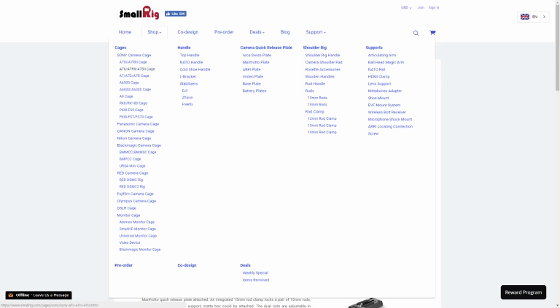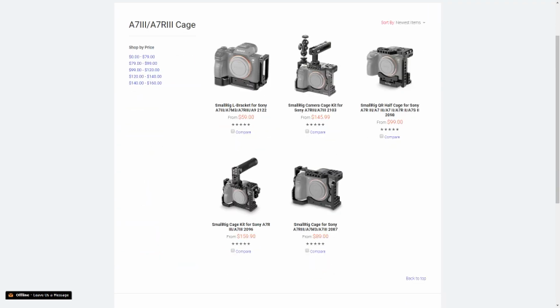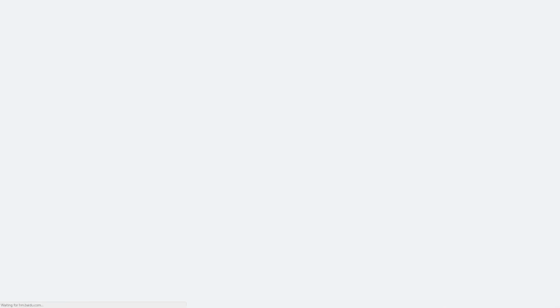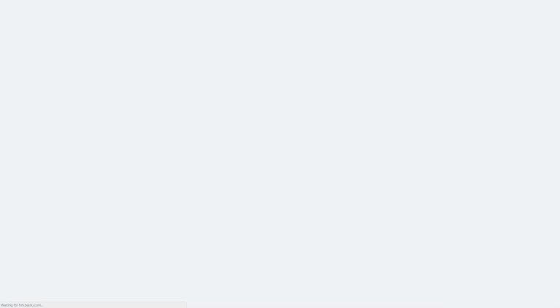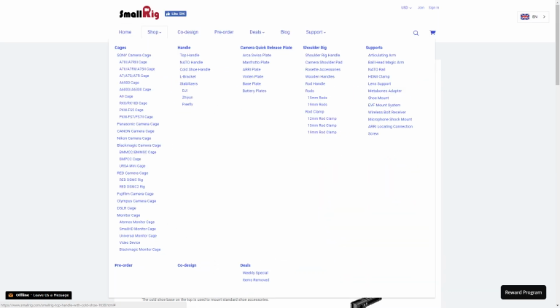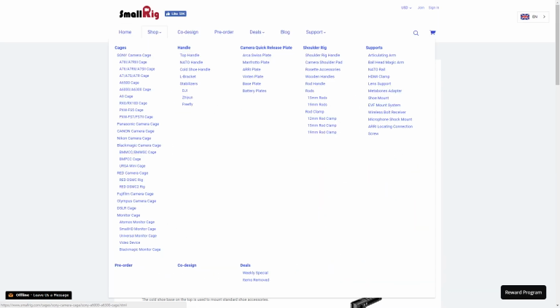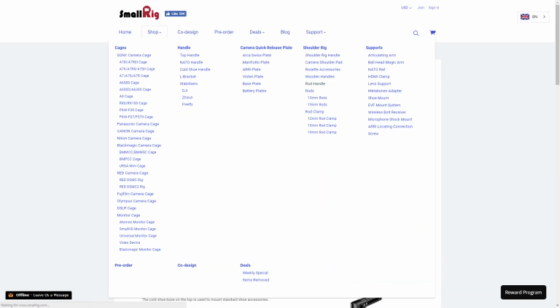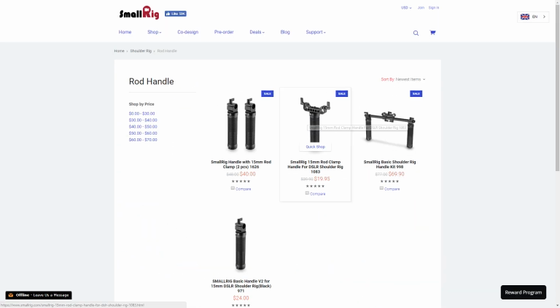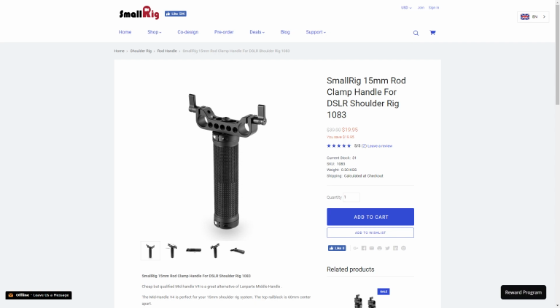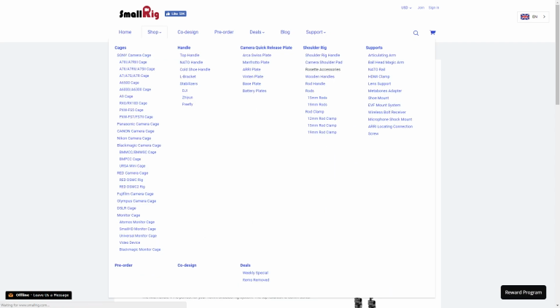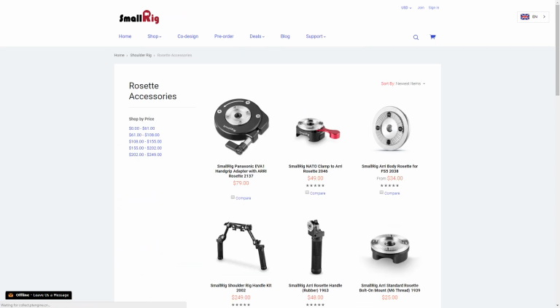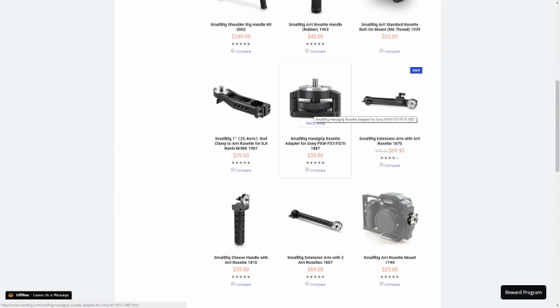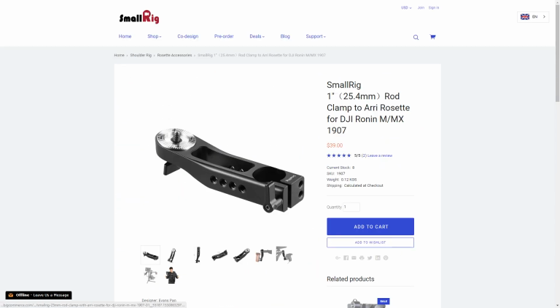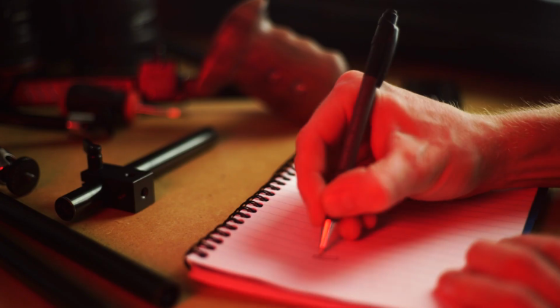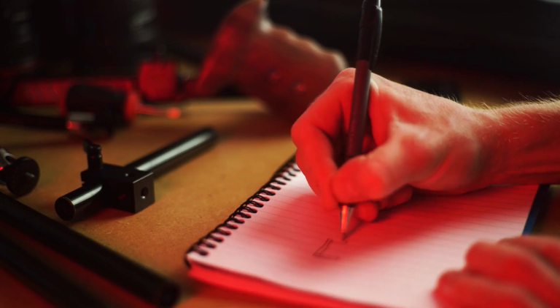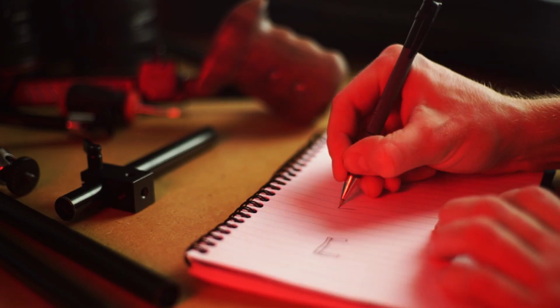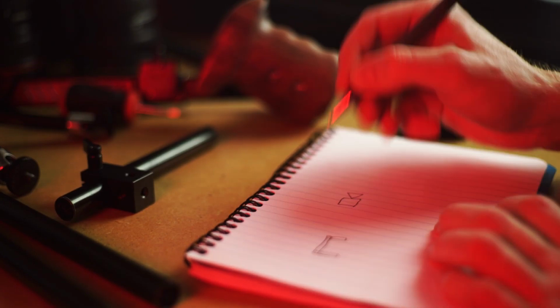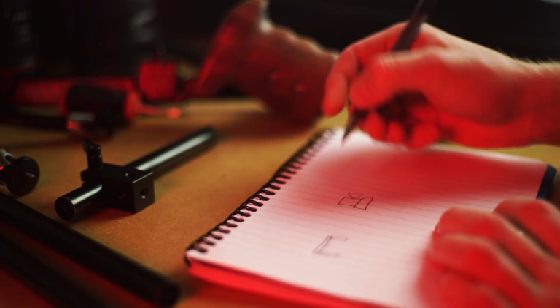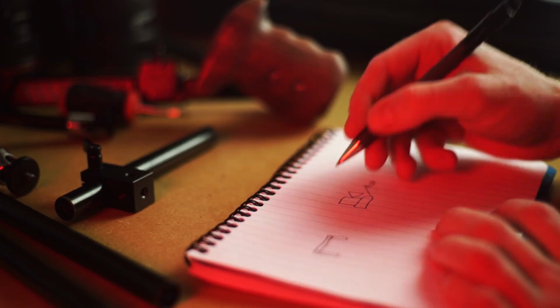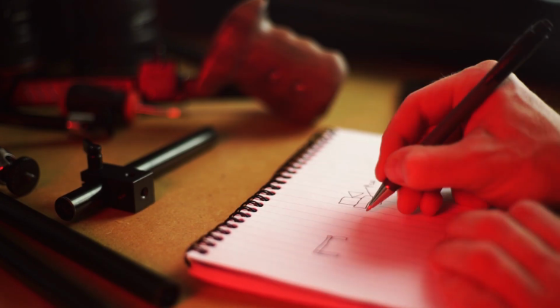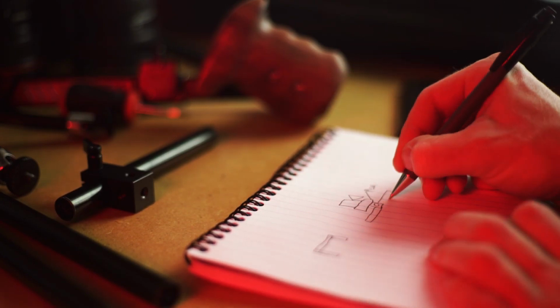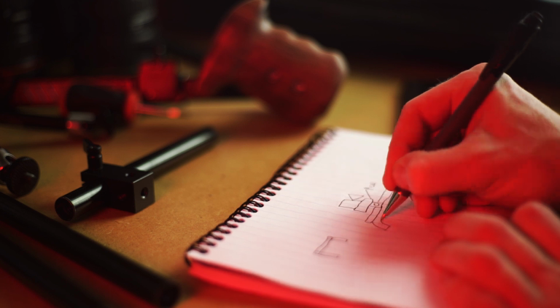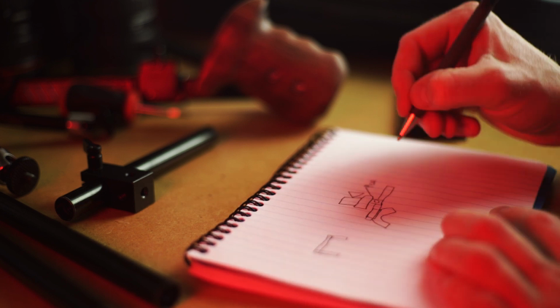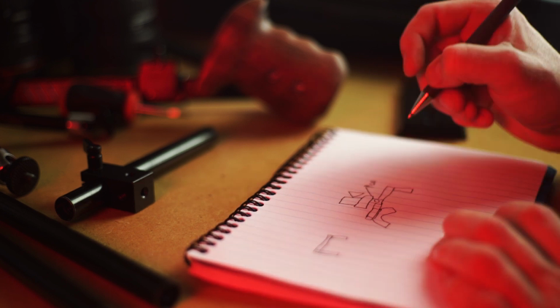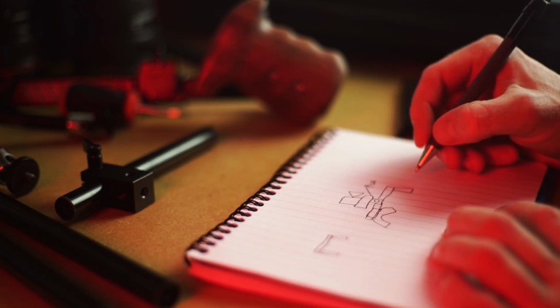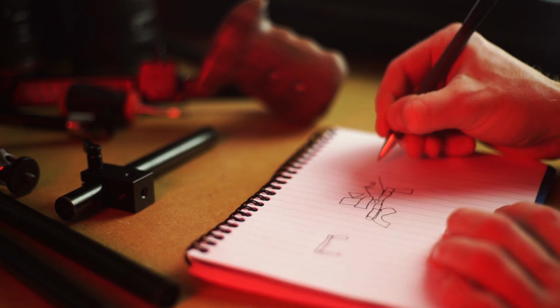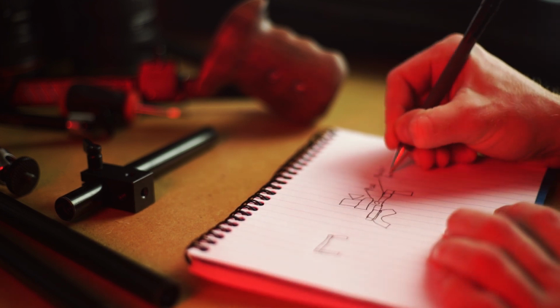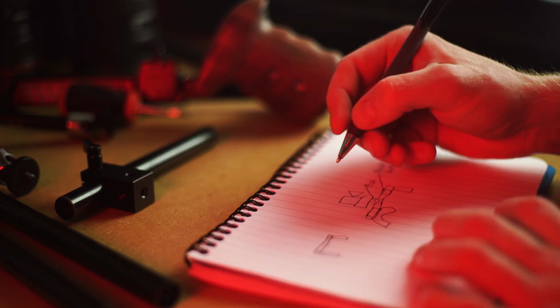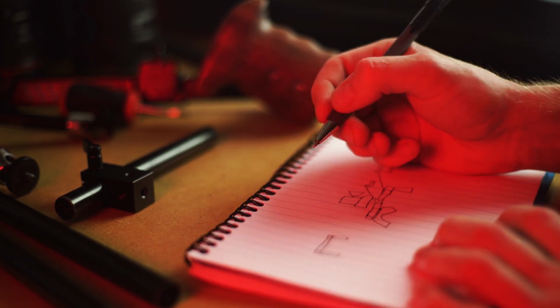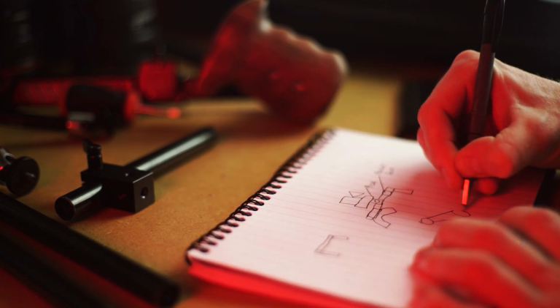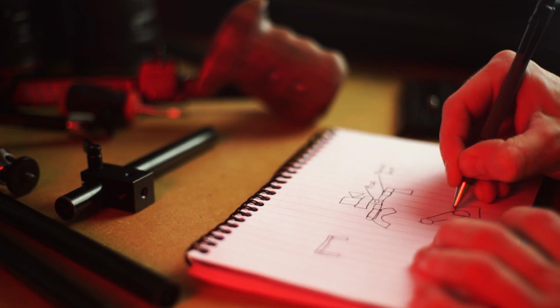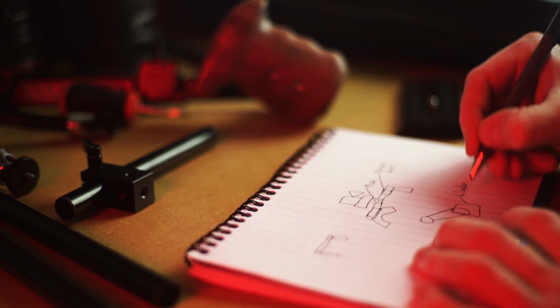If you're trying to work out which components you need for your rig, go to the SmallRig website, look at what they have, and draw a couple of diagrams with all of the components you're thinking about buying. By doing this you can see what components connect to each other and work out what you need to build your rig.